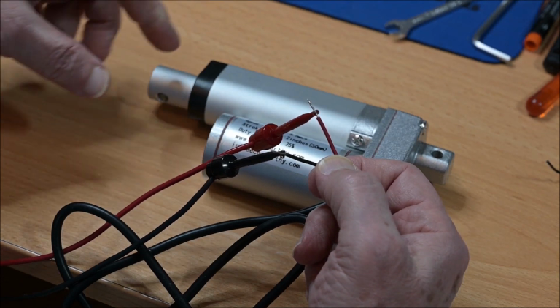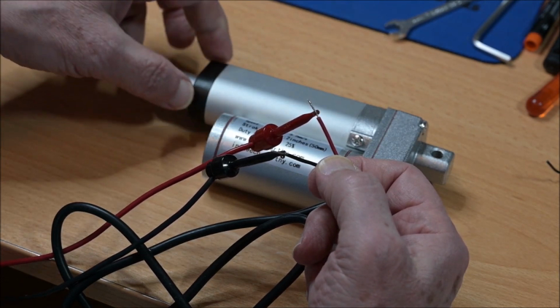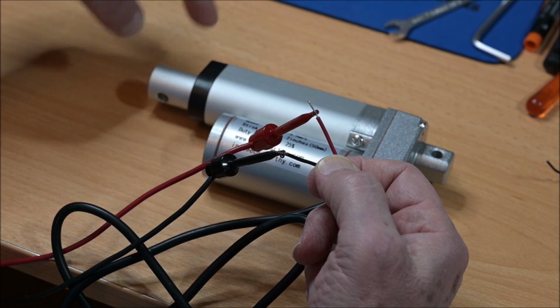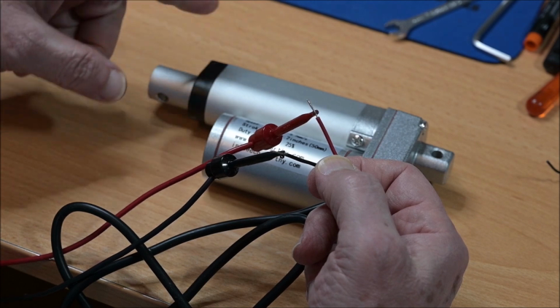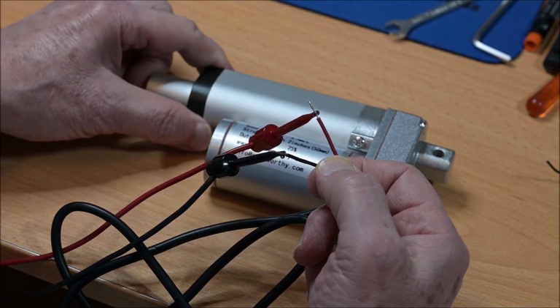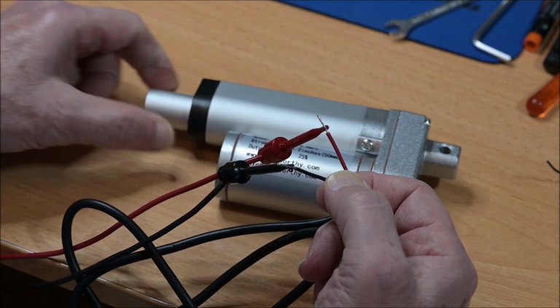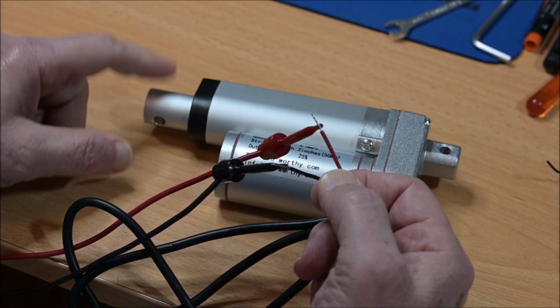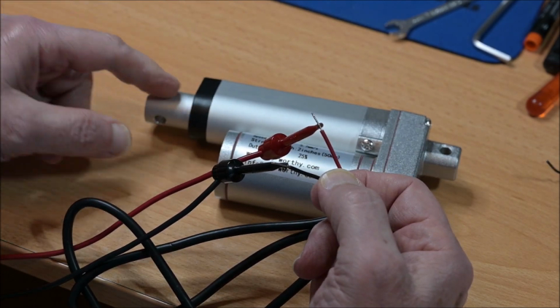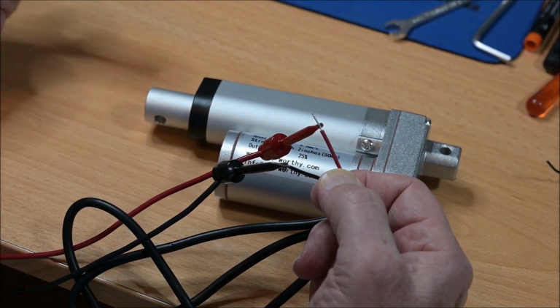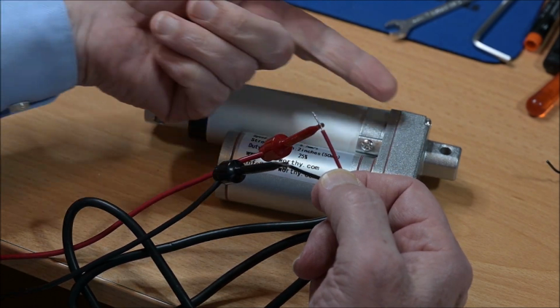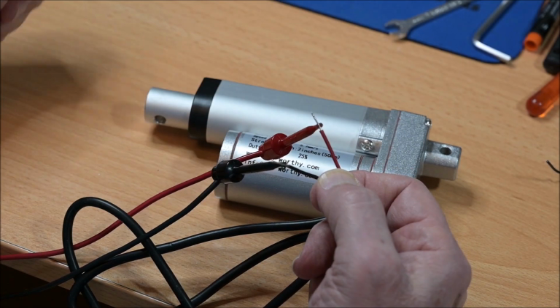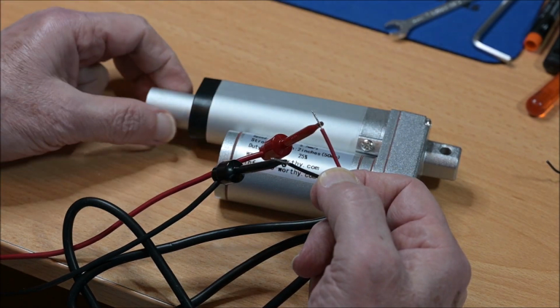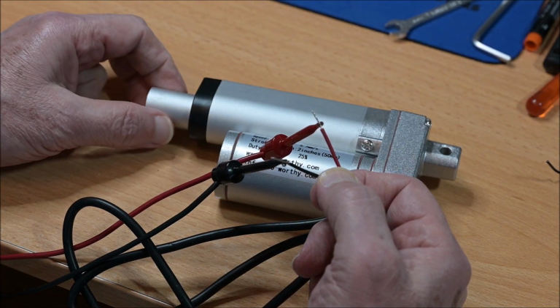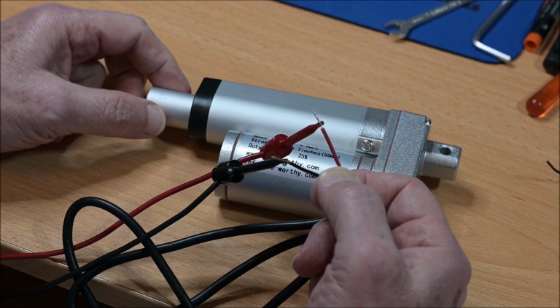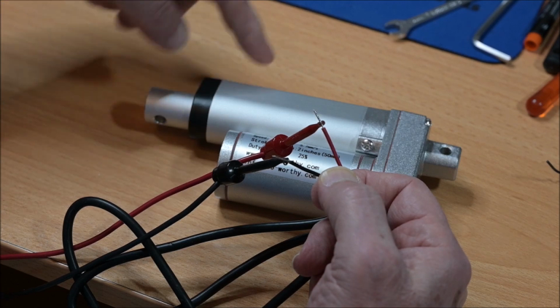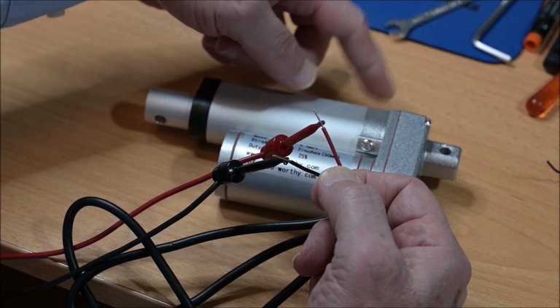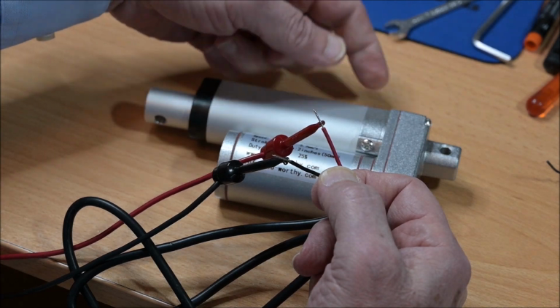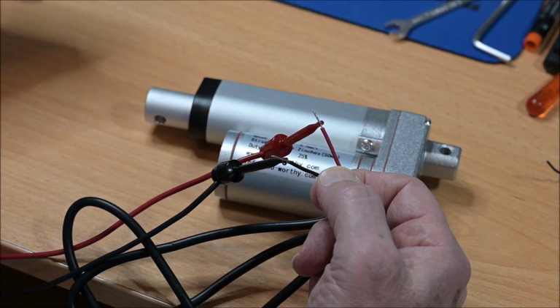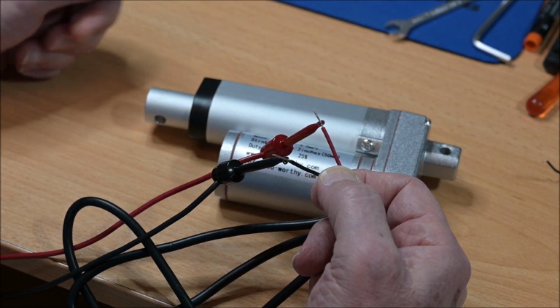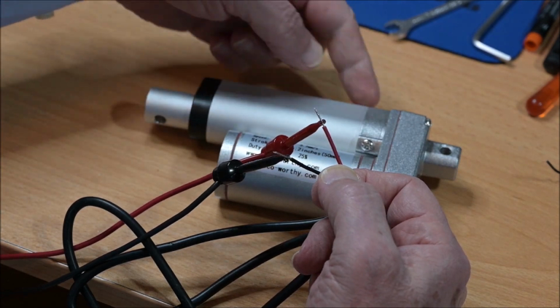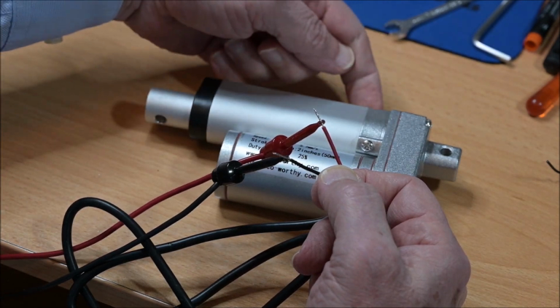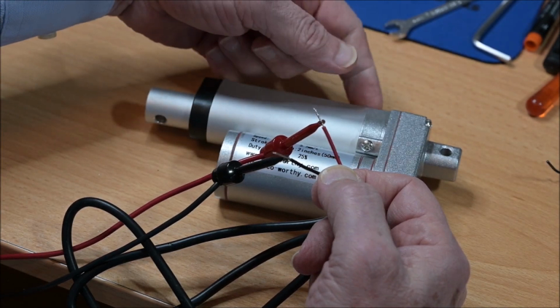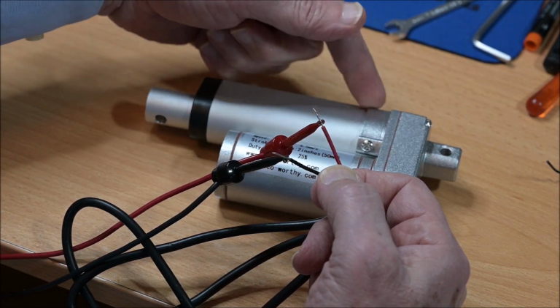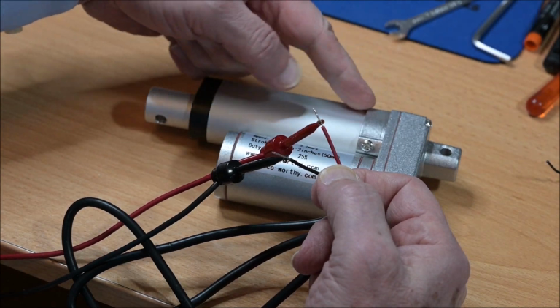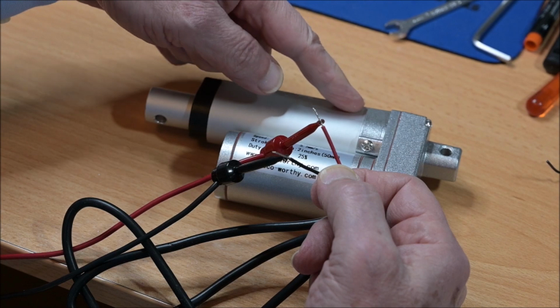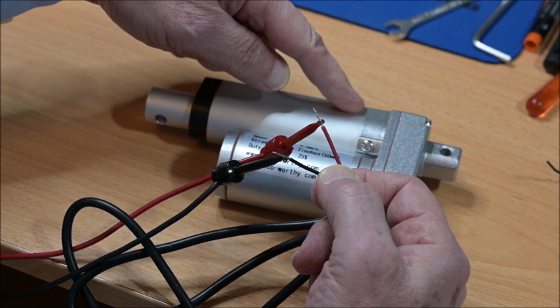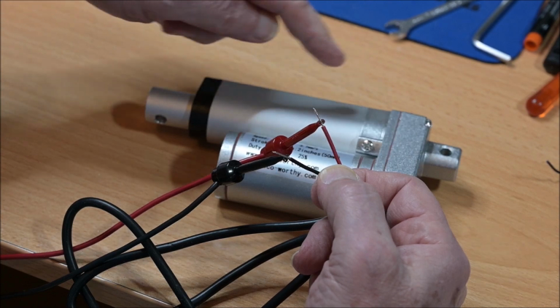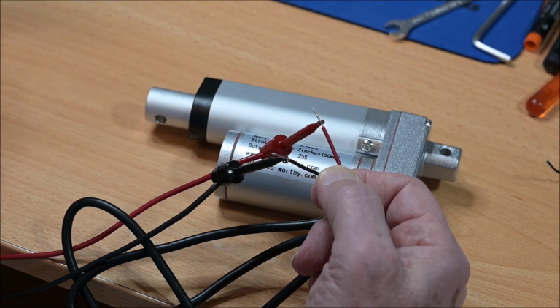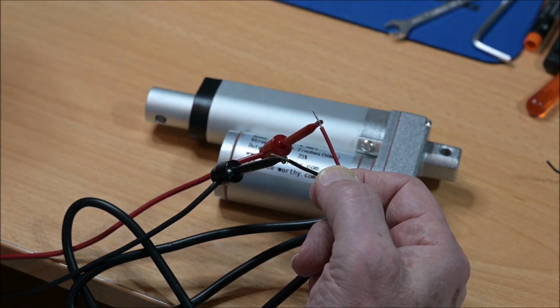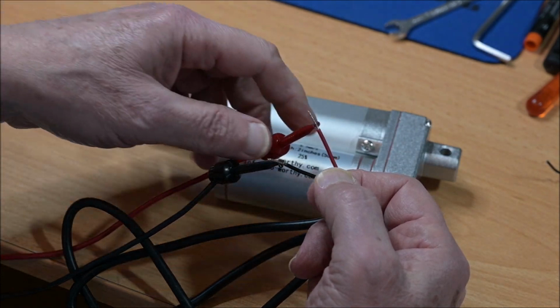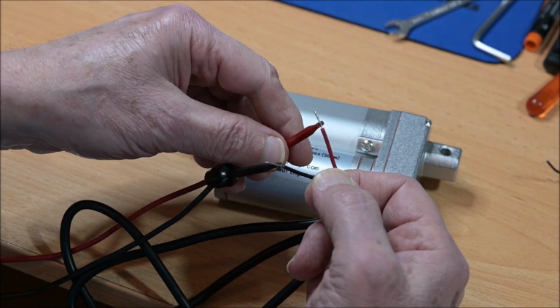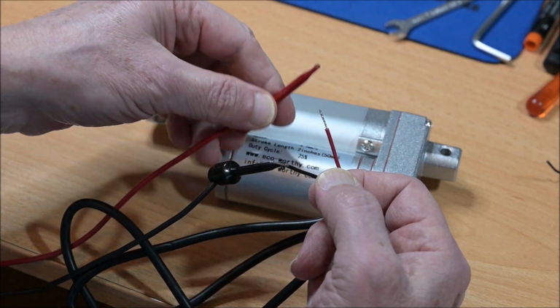There are two limit switches, so if — like in this case — the rod is at its minimum, then the limit switch at this end is triggered and the device will not move.